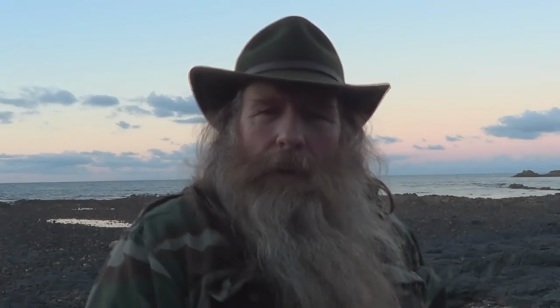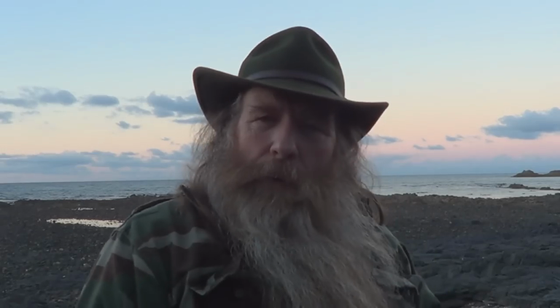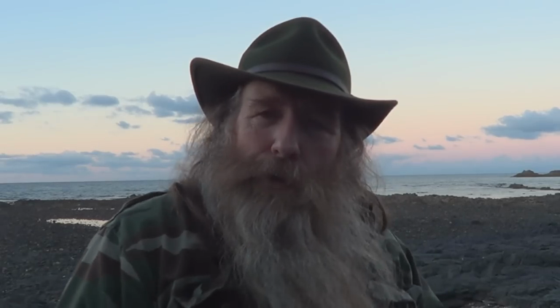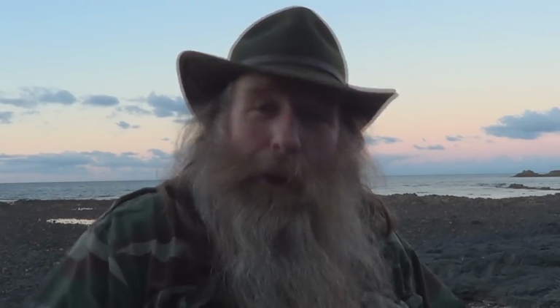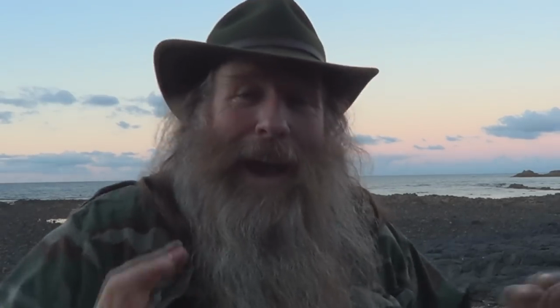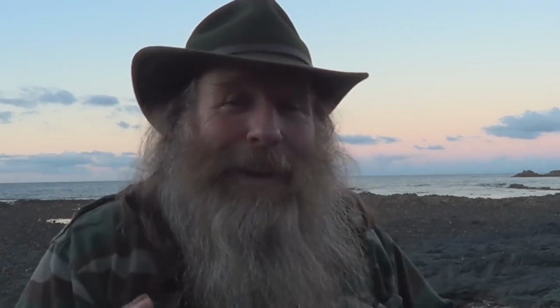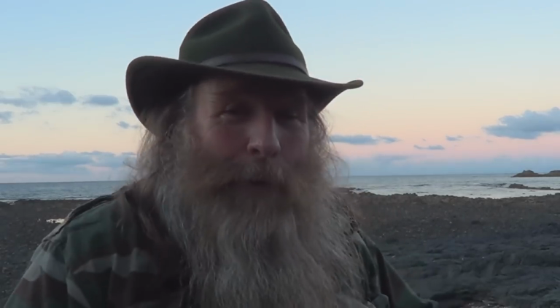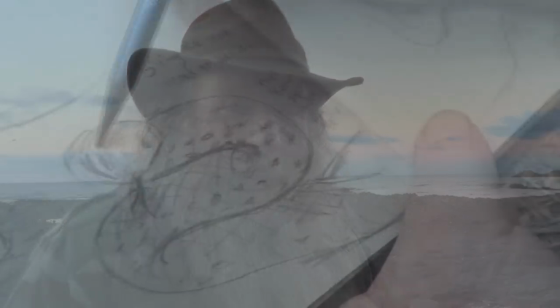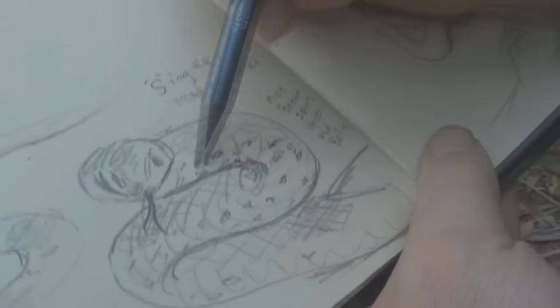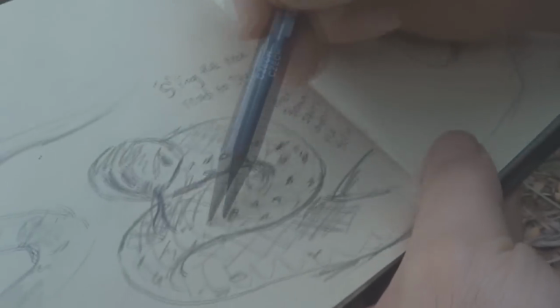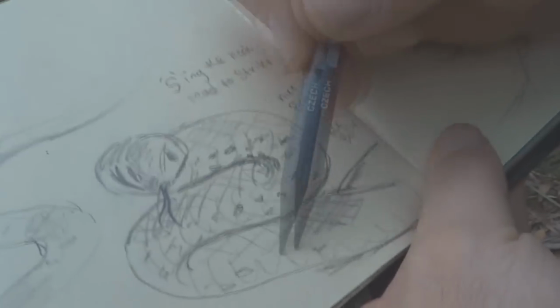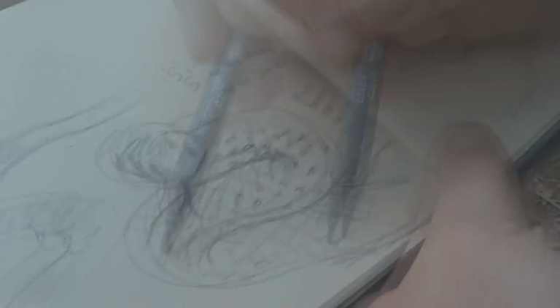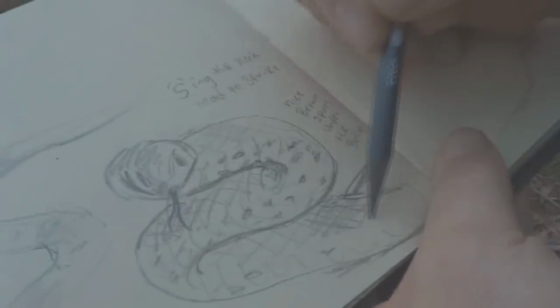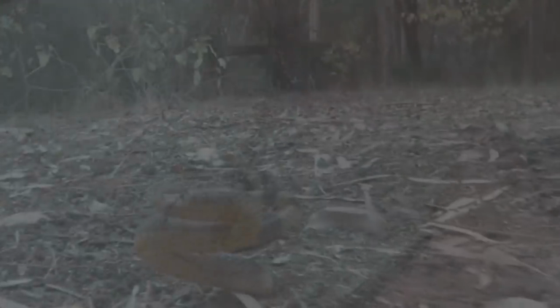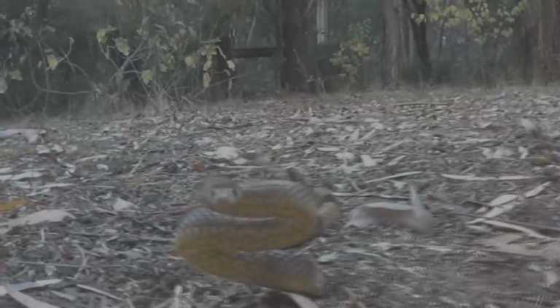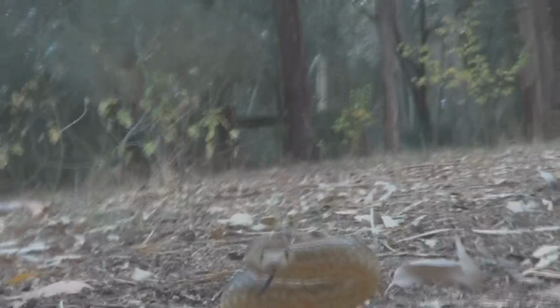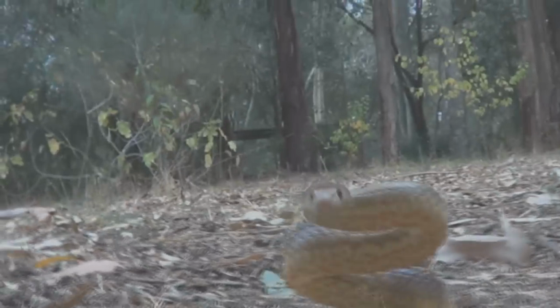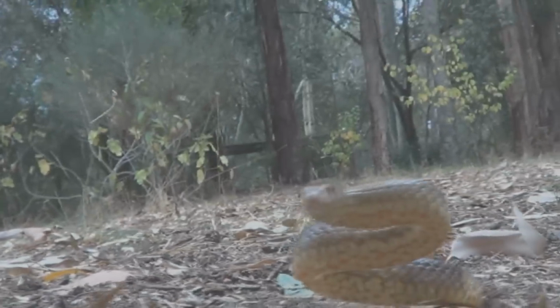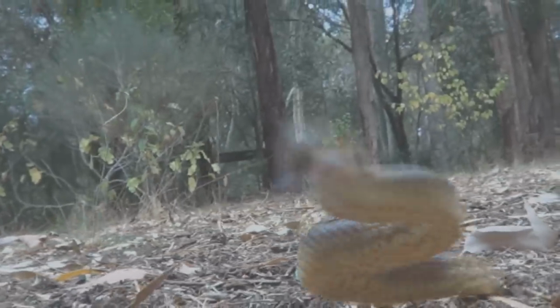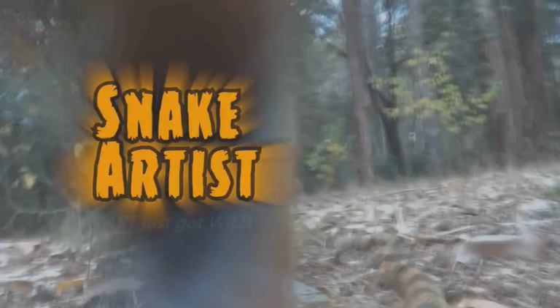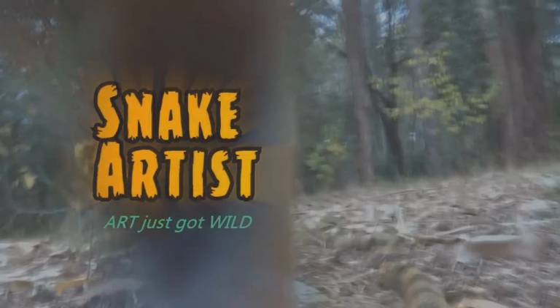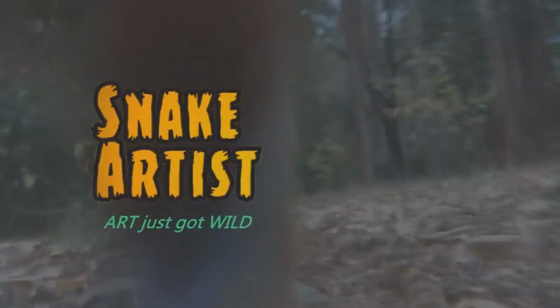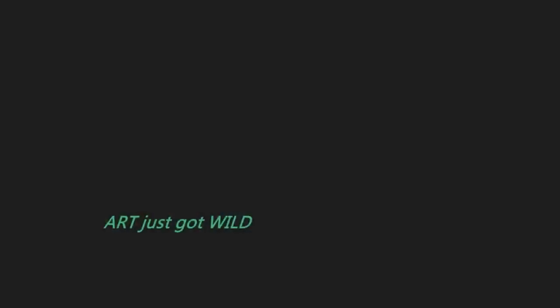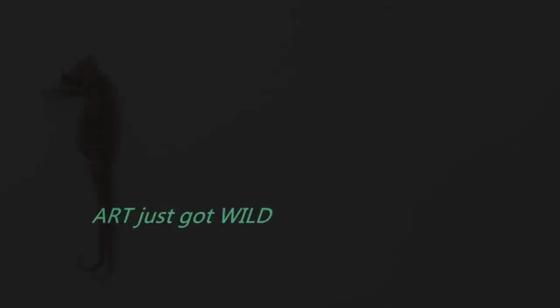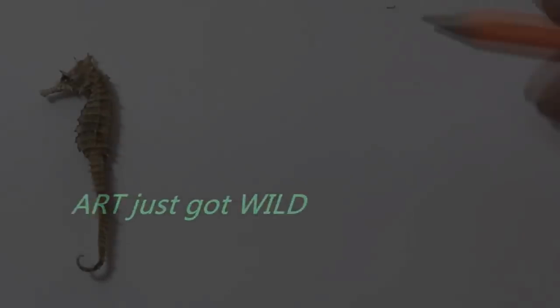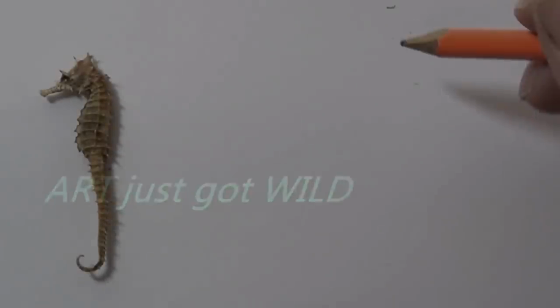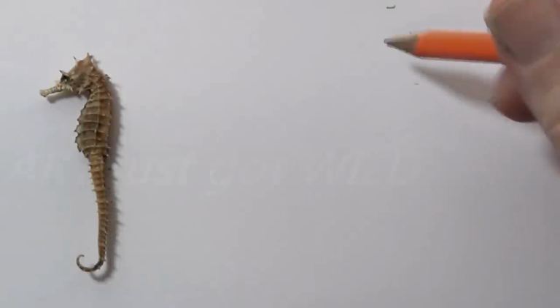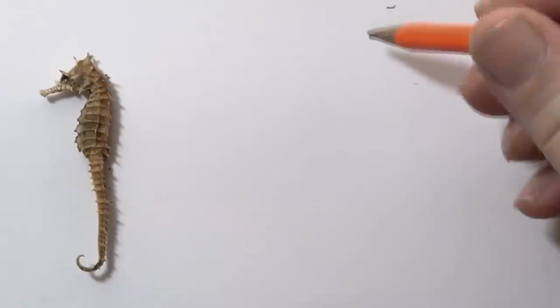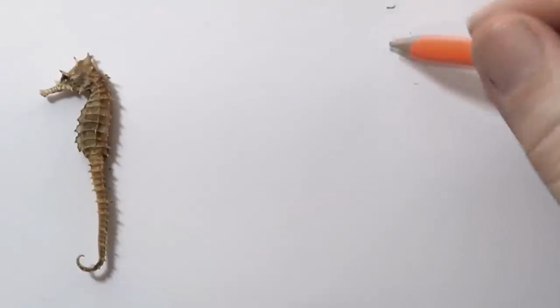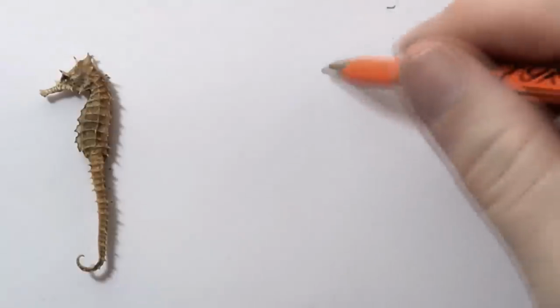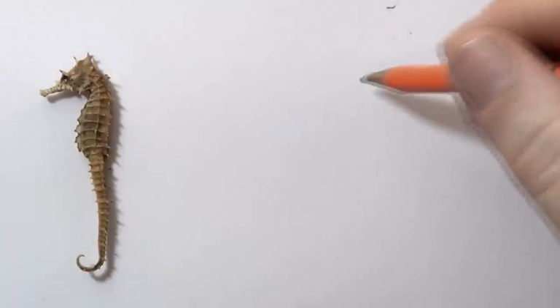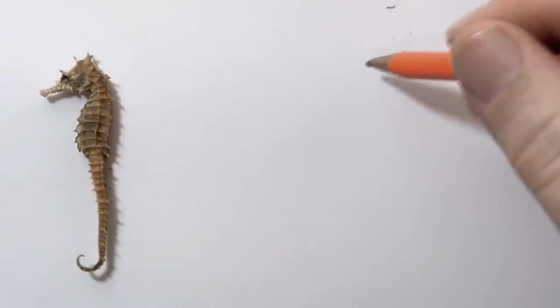Today we're going to draw a seahorse. Right here I am going to draw a seahorse.